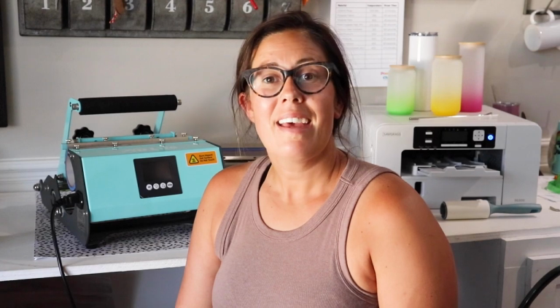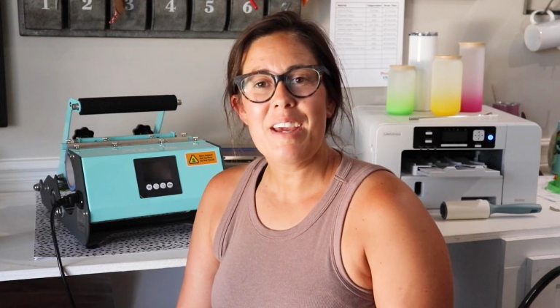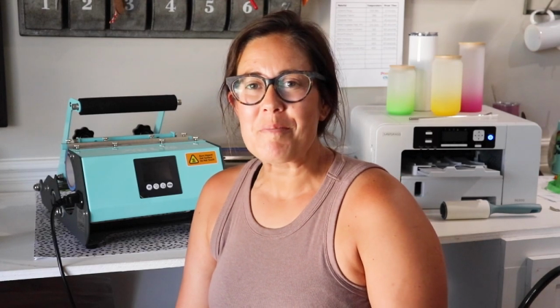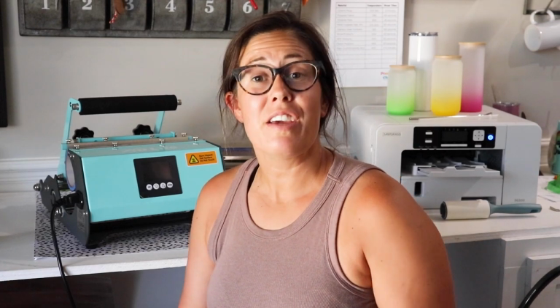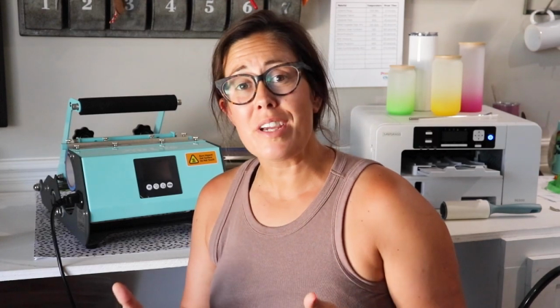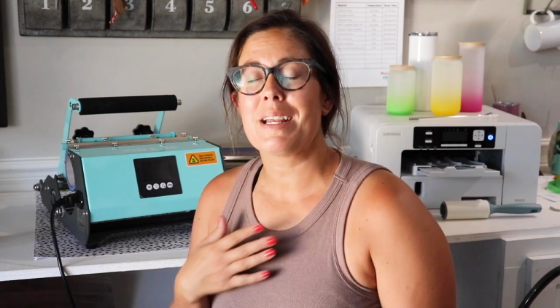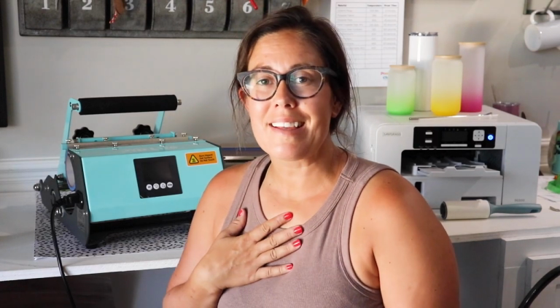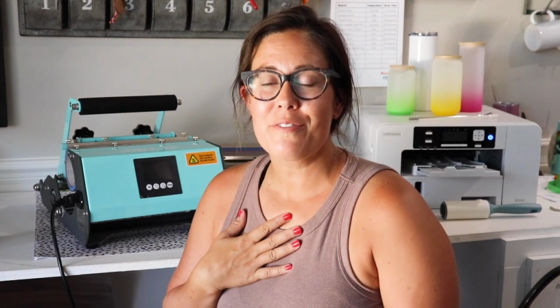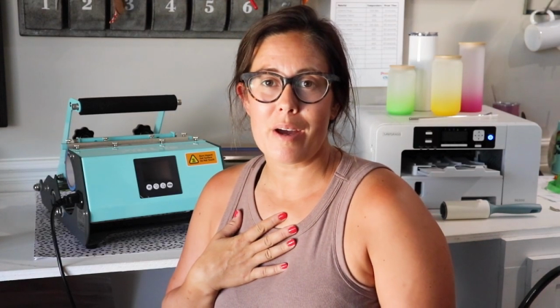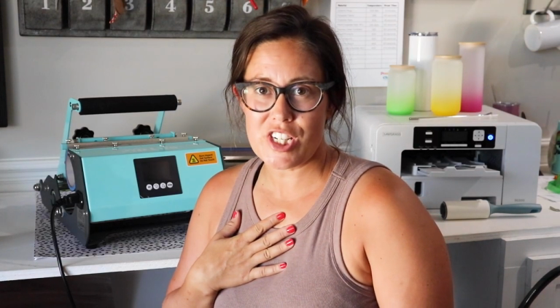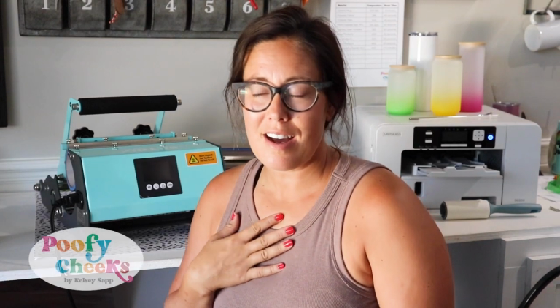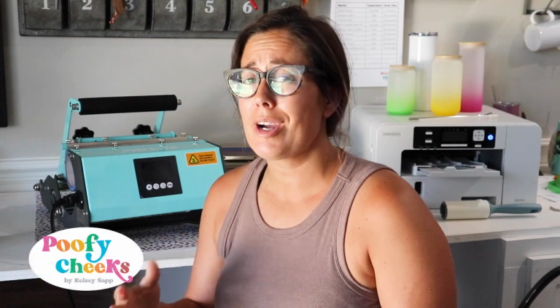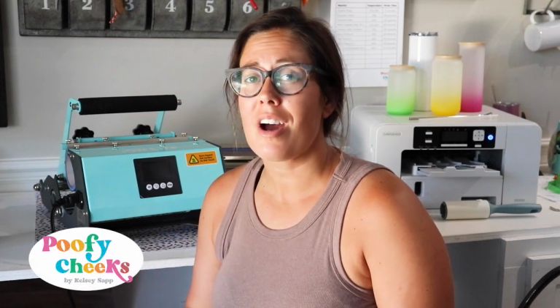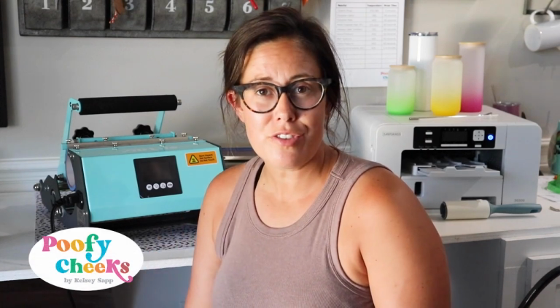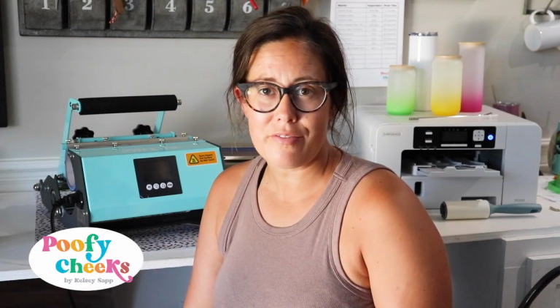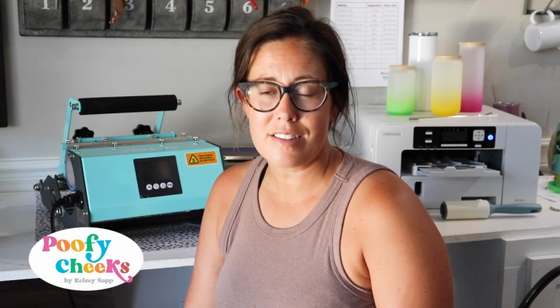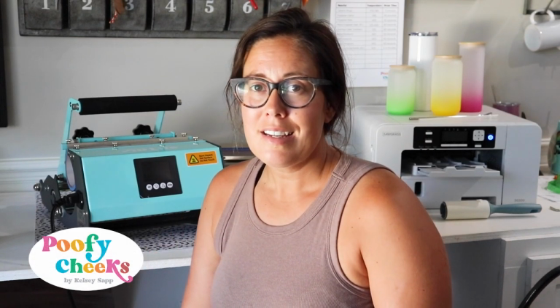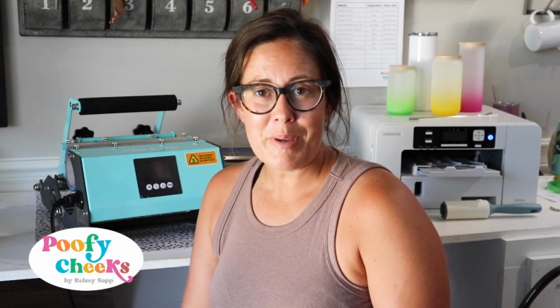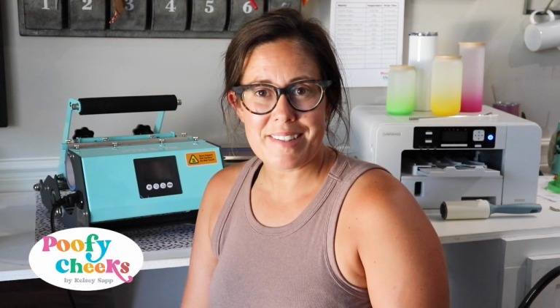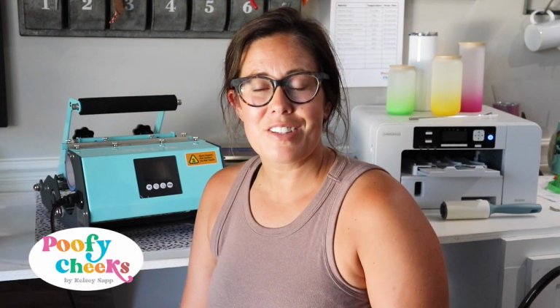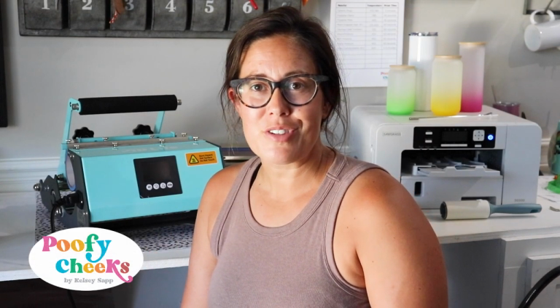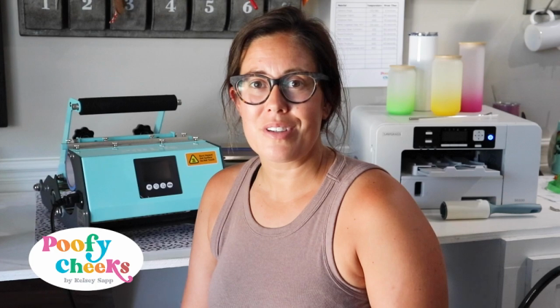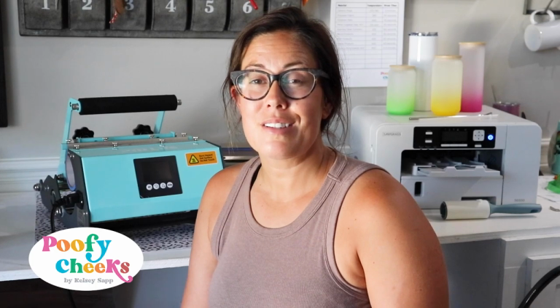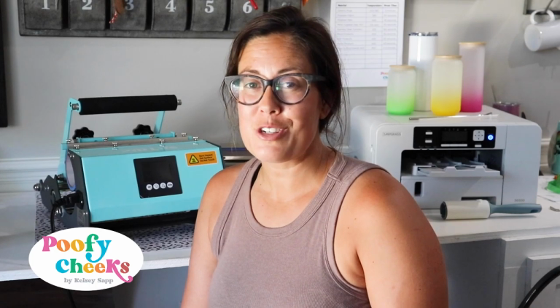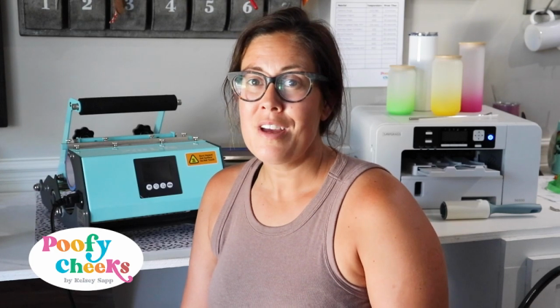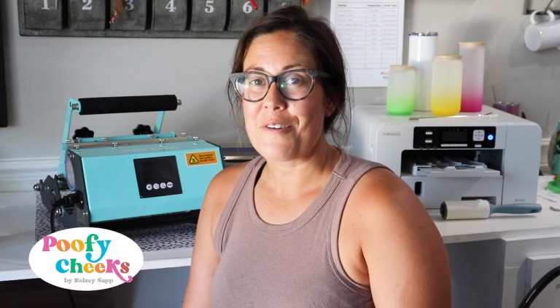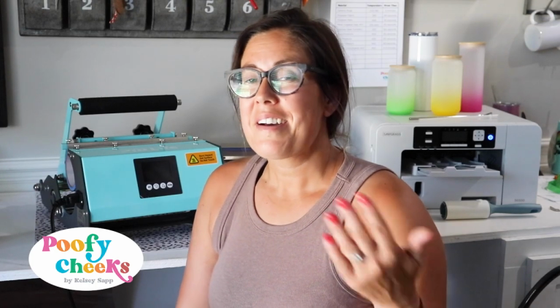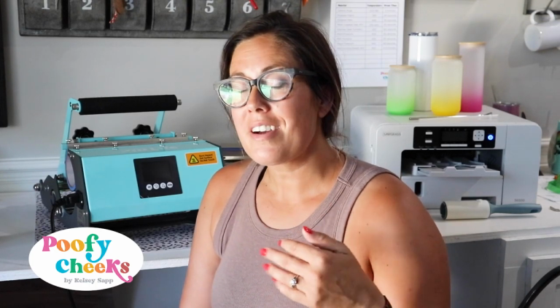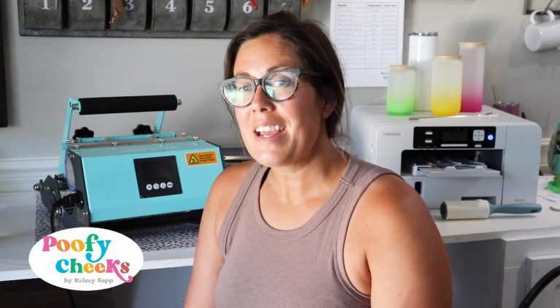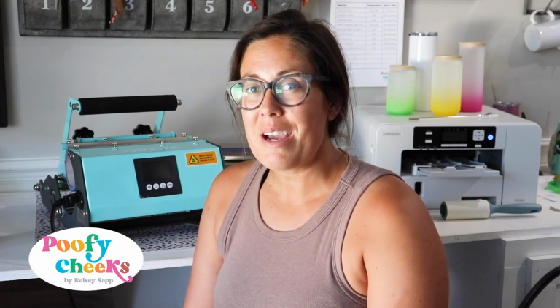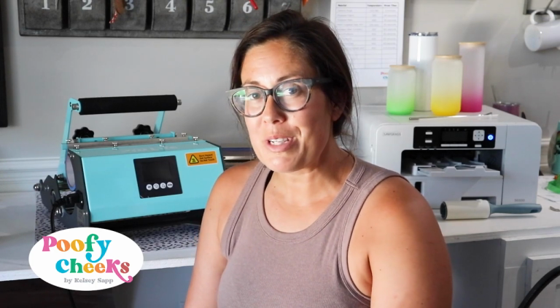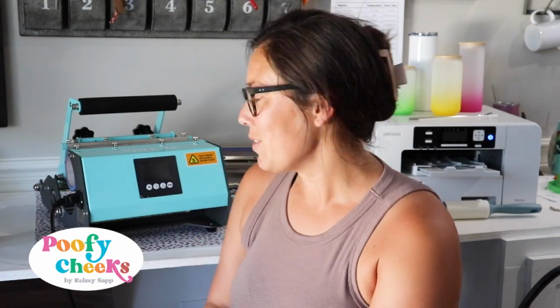Hey, welcome back! If you're new here, my name is Kelsey from the blog poofycheeks.com, where I share hundreds of free cut files, sublimation designs, craft tutorials, and so much more. Come along — today we are going to review this PYD Life sublimation tumbler press.